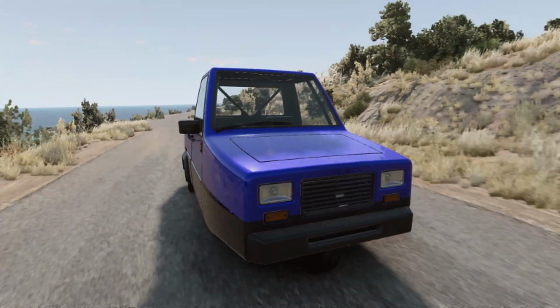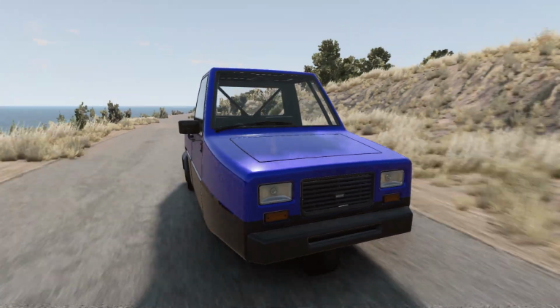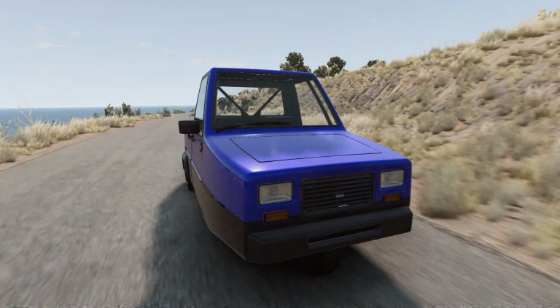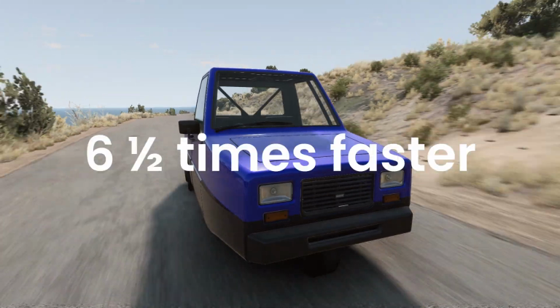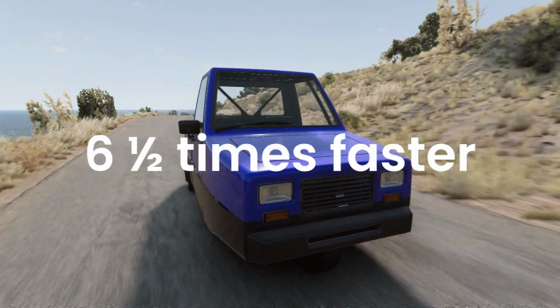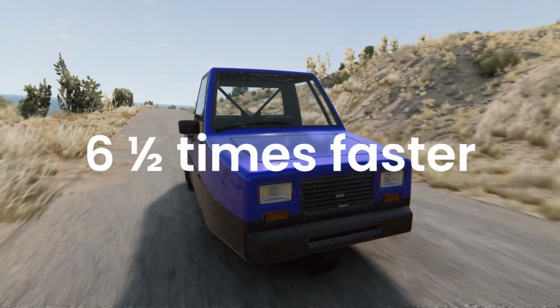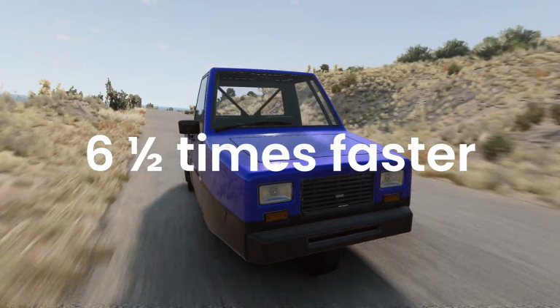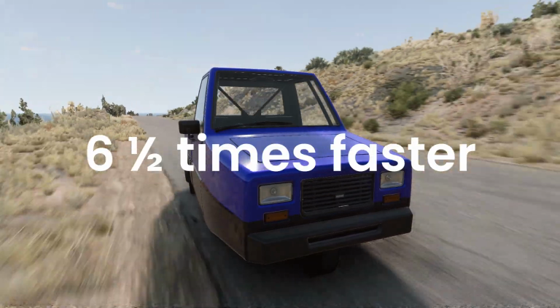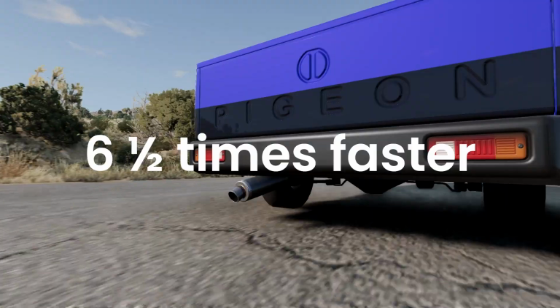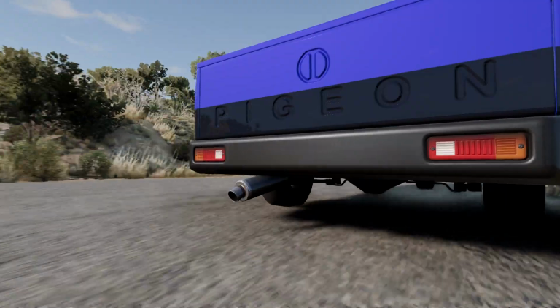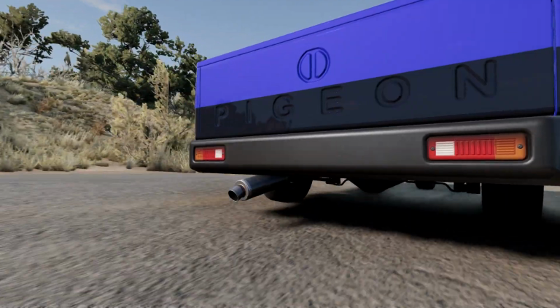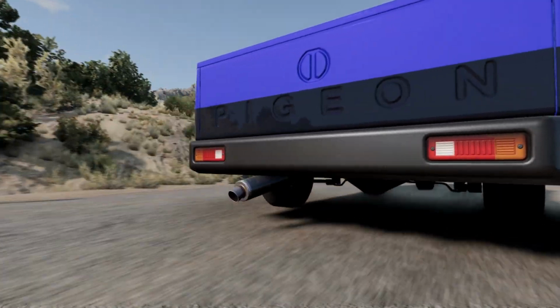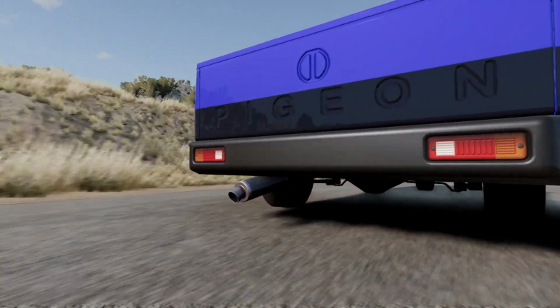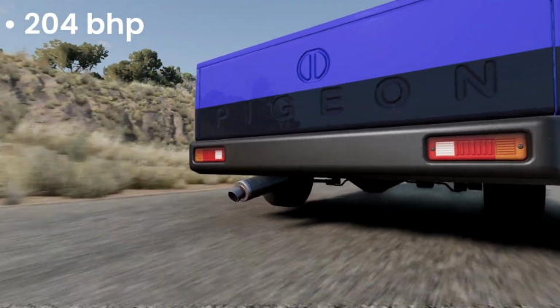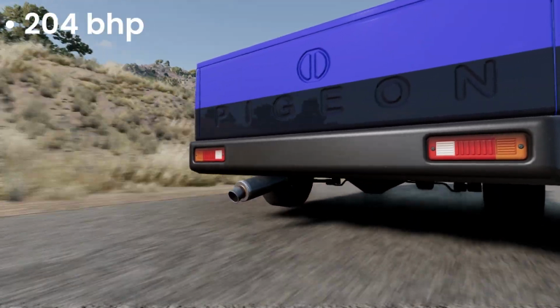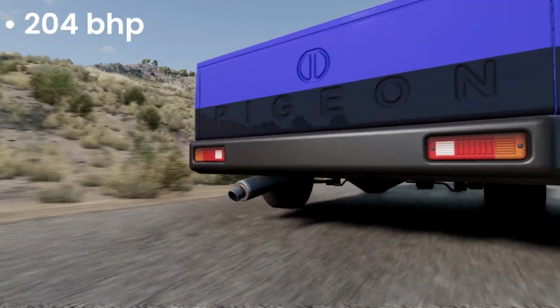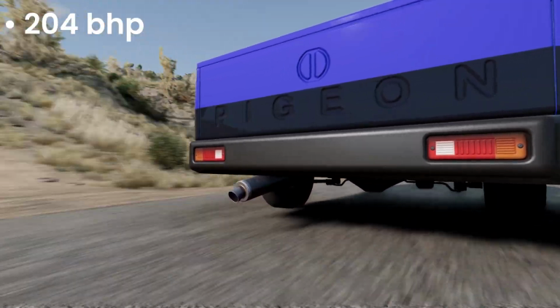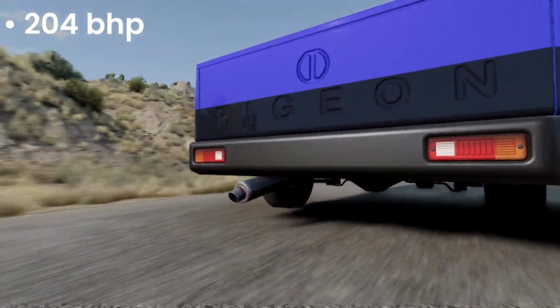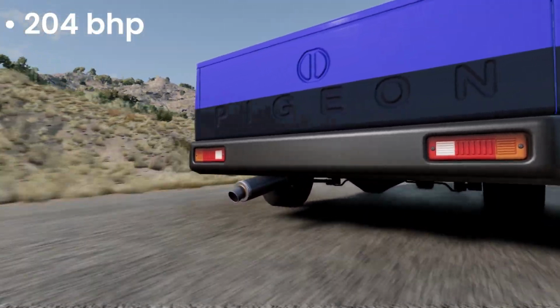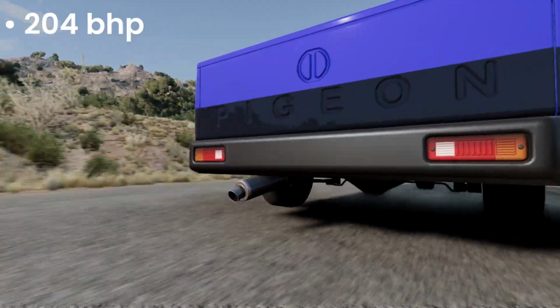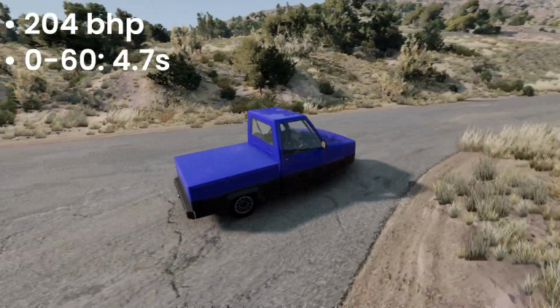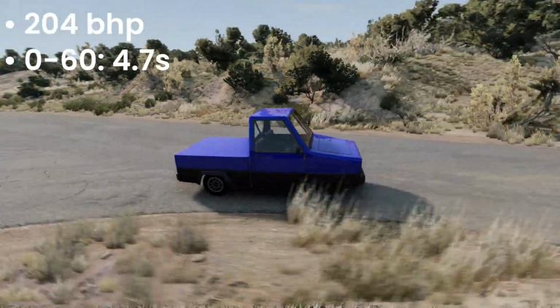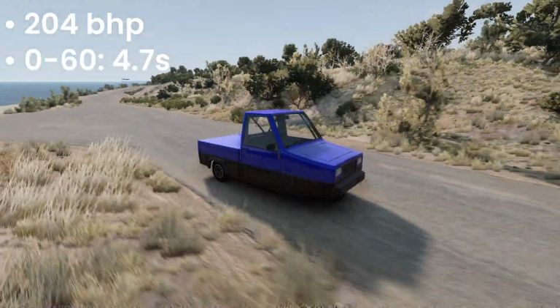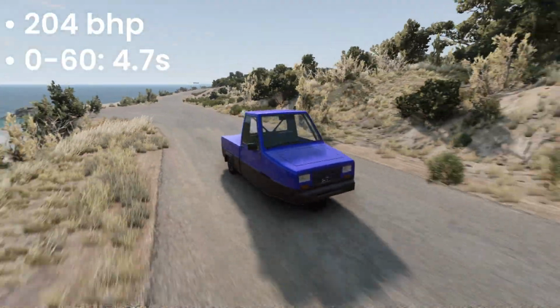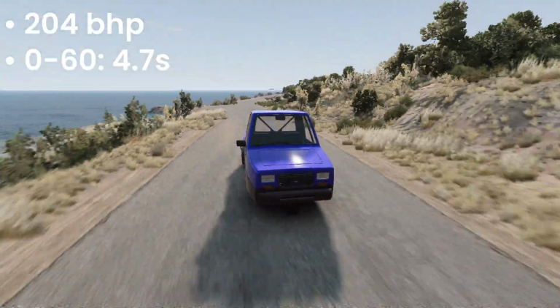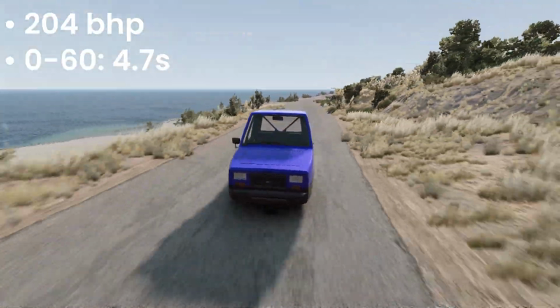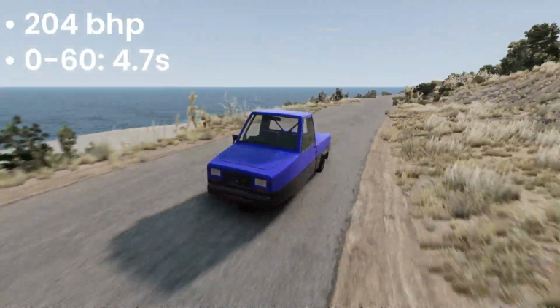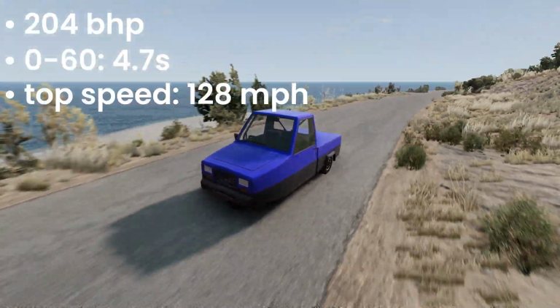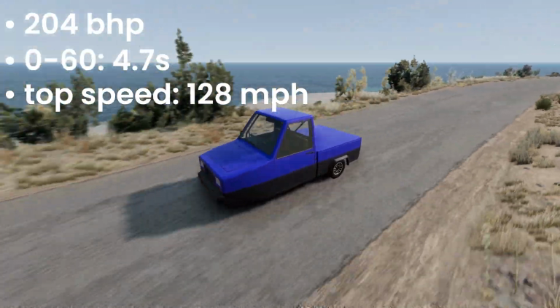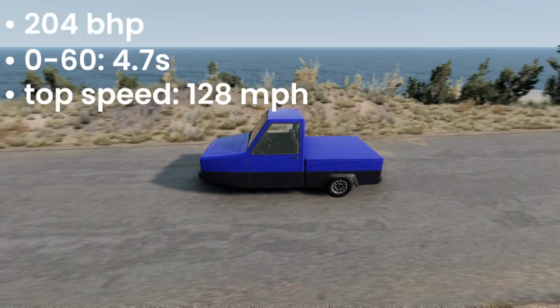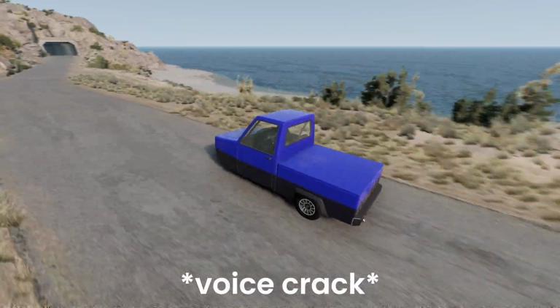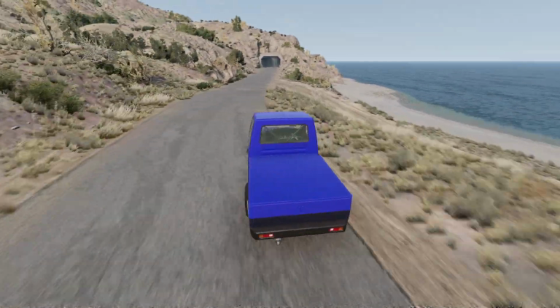which is around 6.5 times faster than the base model, with 204 brake horsepower, a 0-60 of 4.7 seconds, and a top speed of 128 miles per hour.